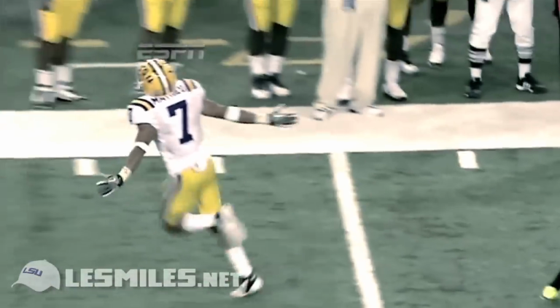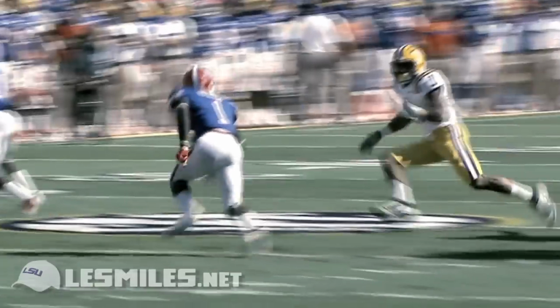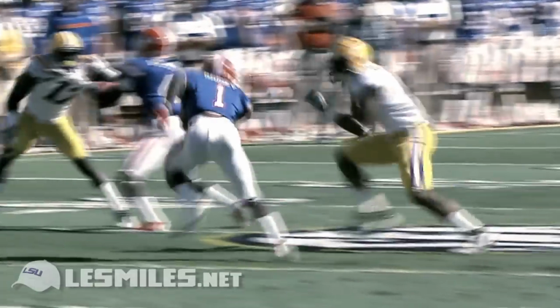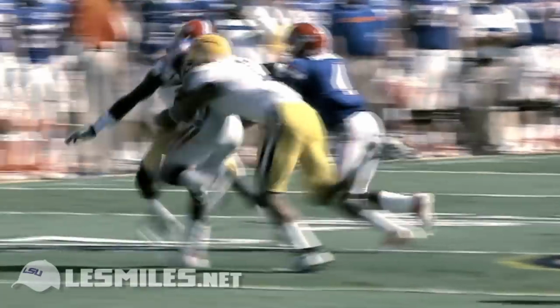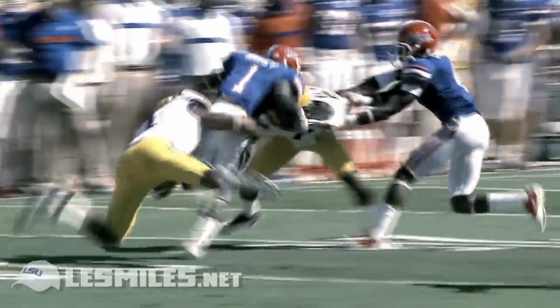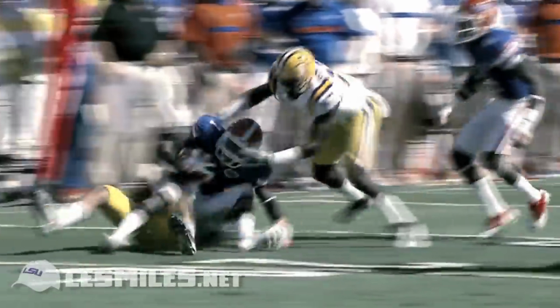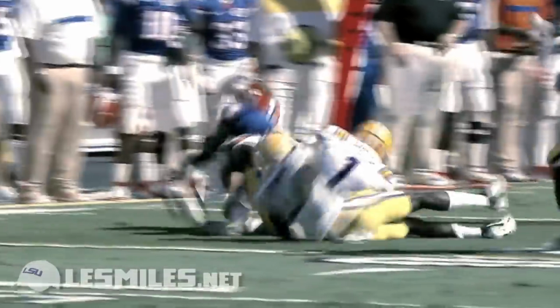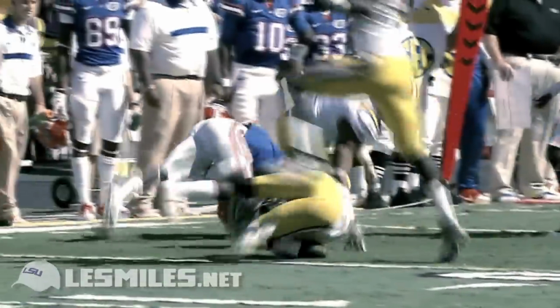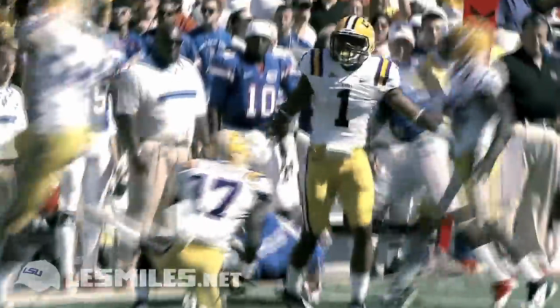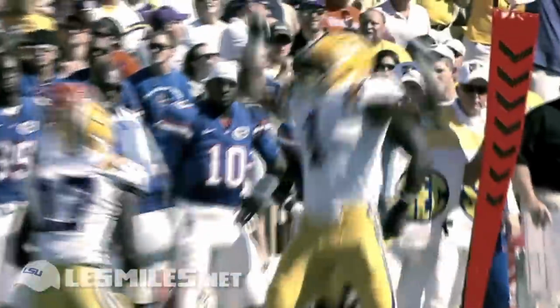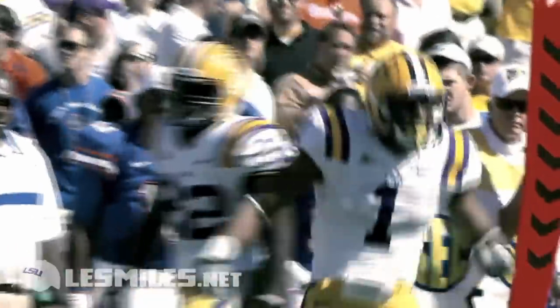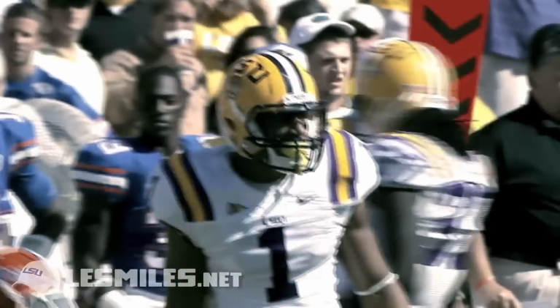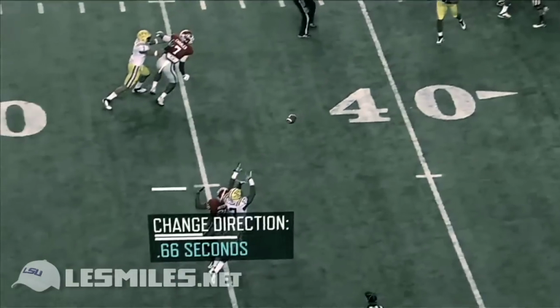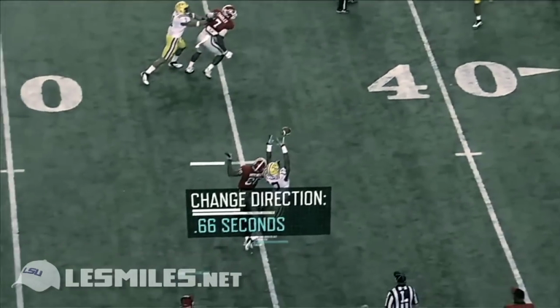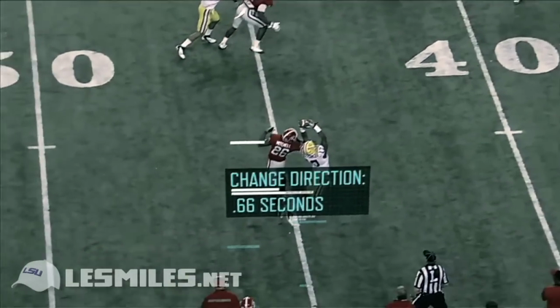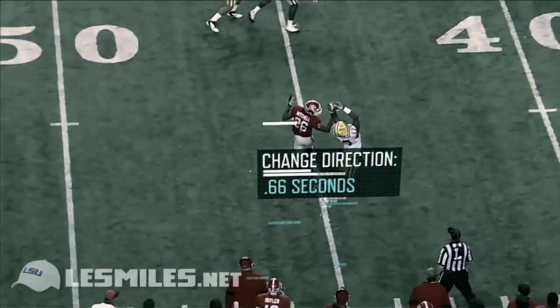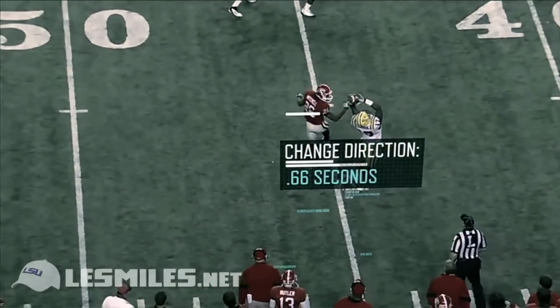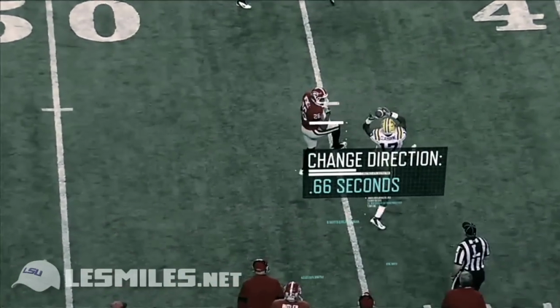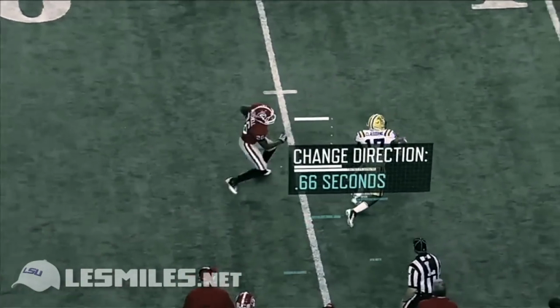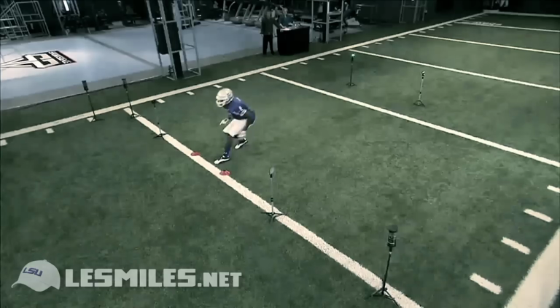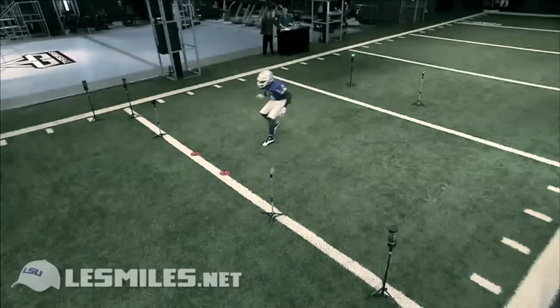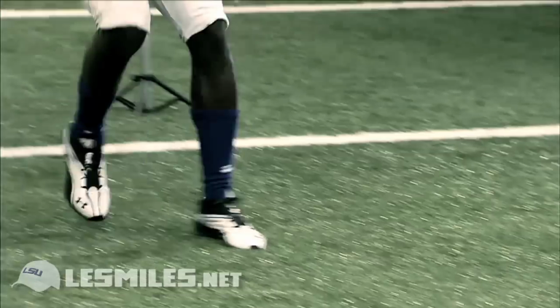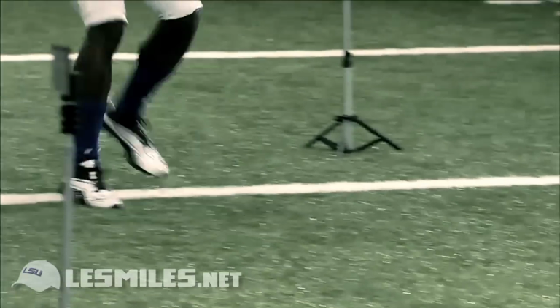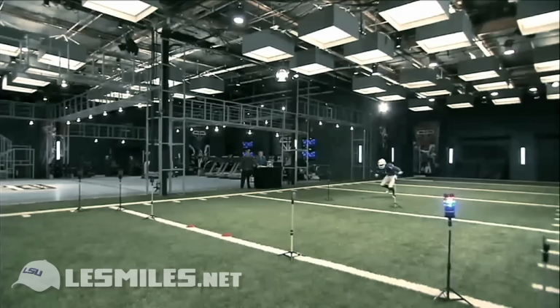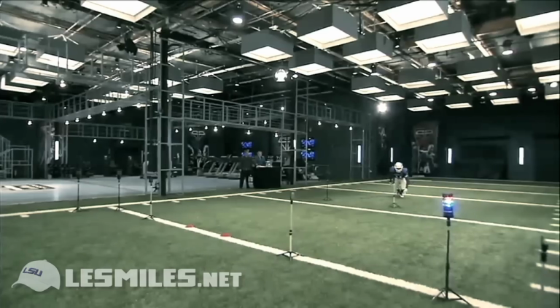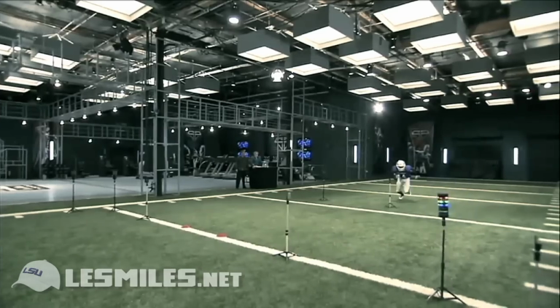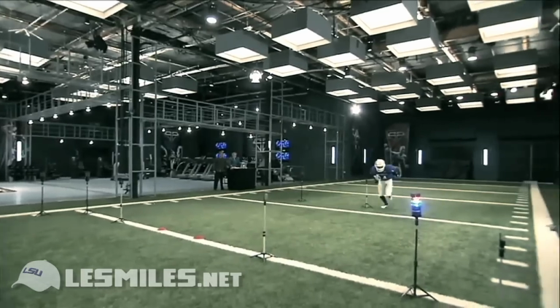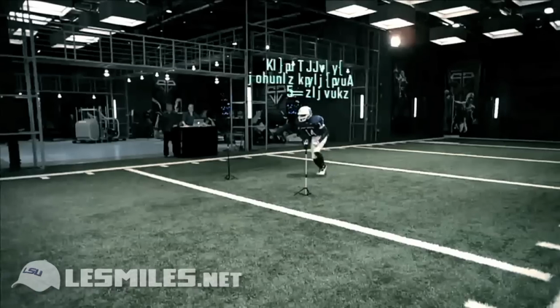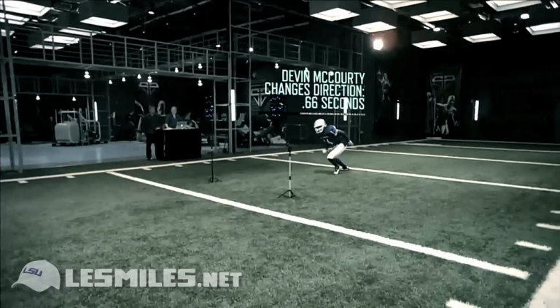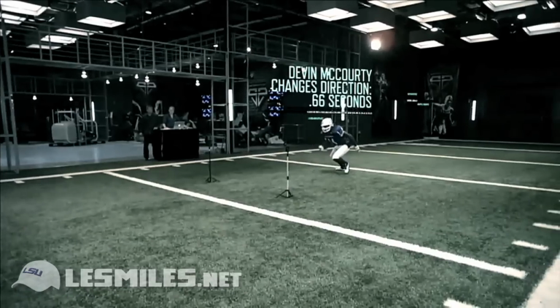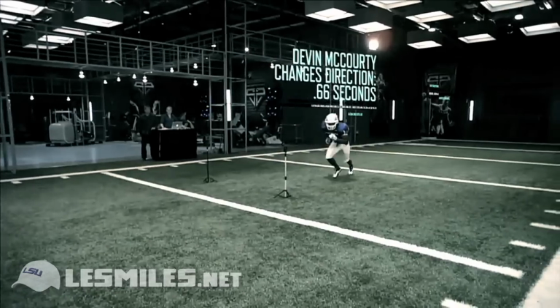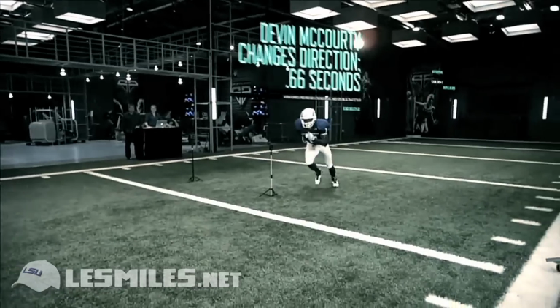Analysis reveals that all four starters are able to change directions in only two-thirds of a second, as quickly as the Patriots' first-round draft pick and Pro Bowler, Devin McCourty.